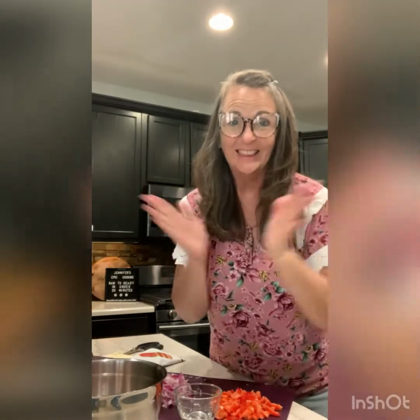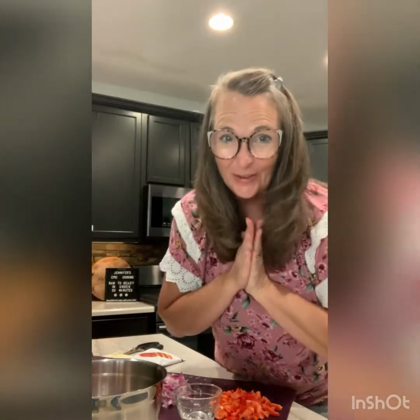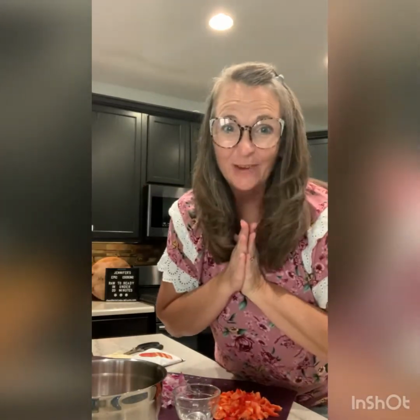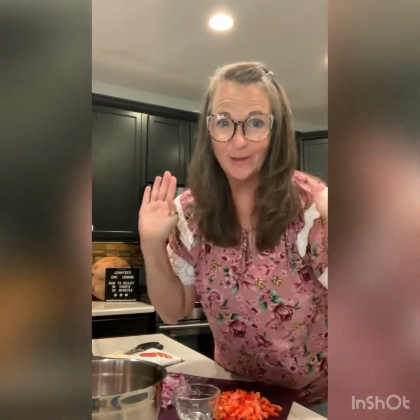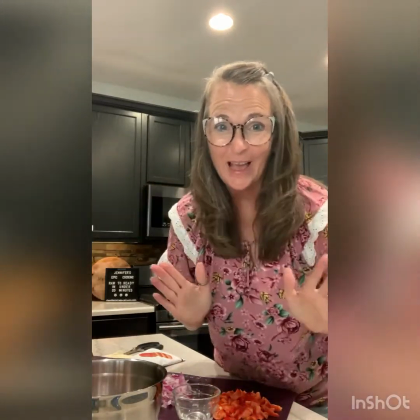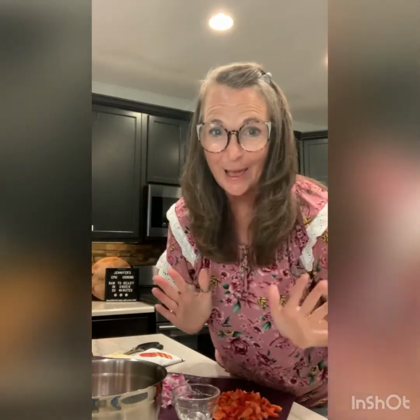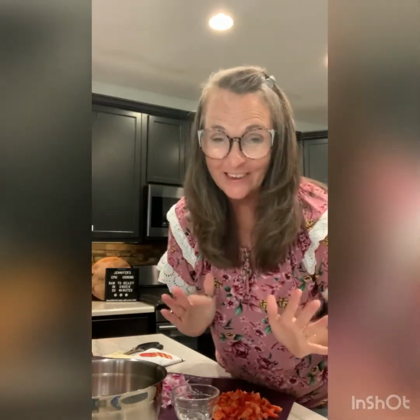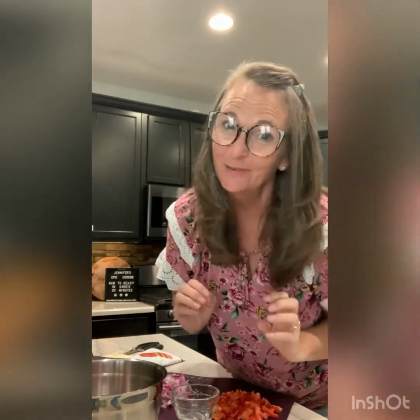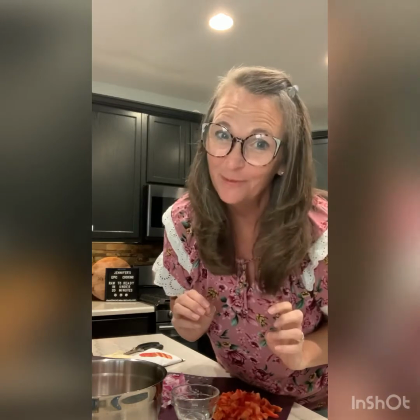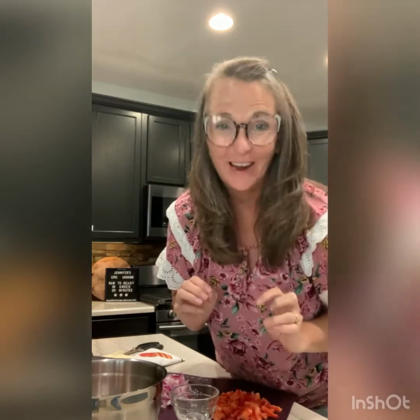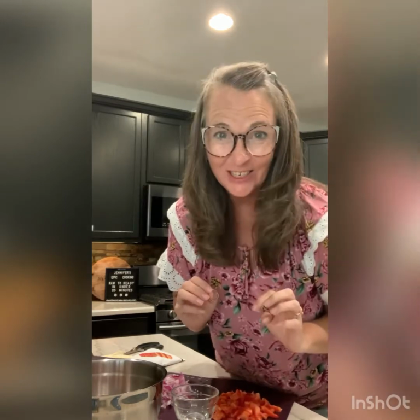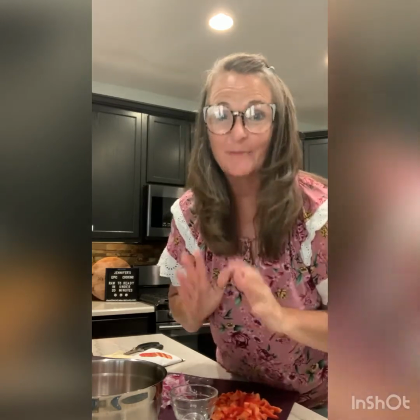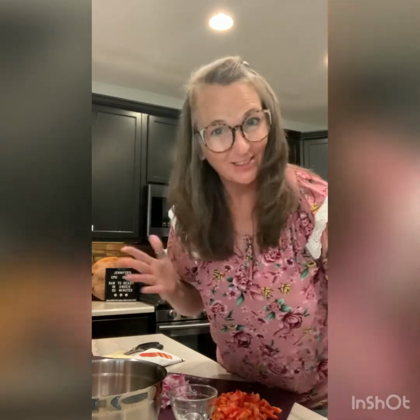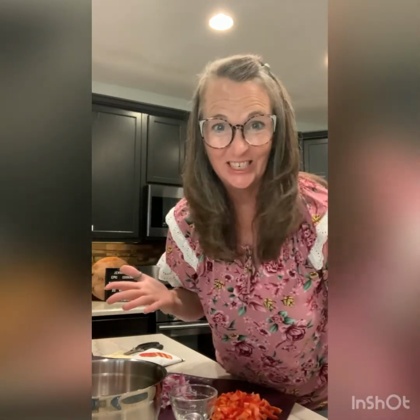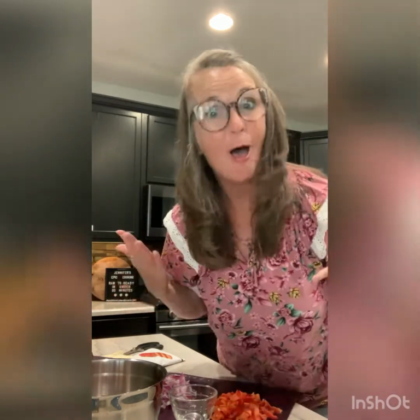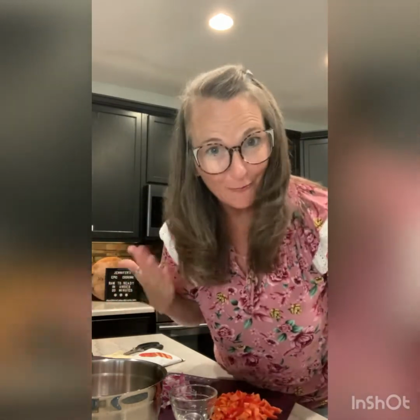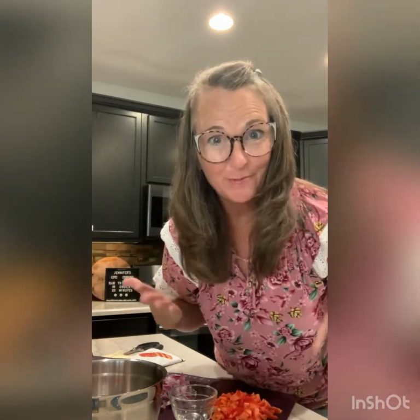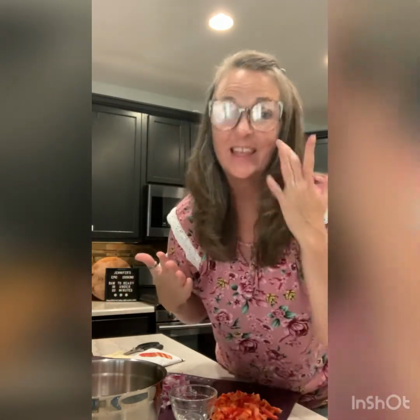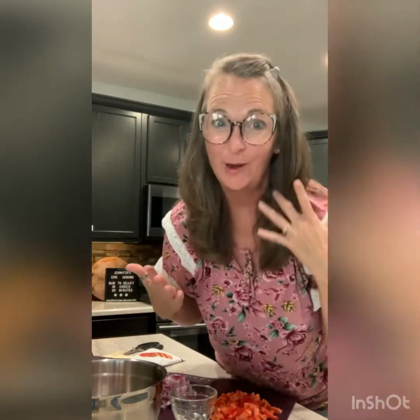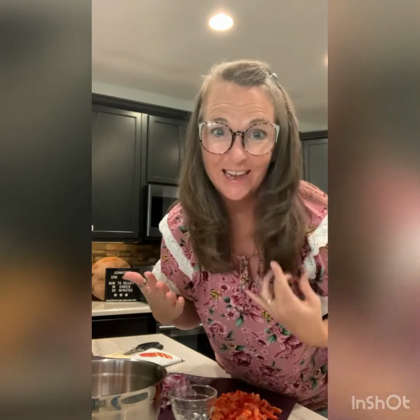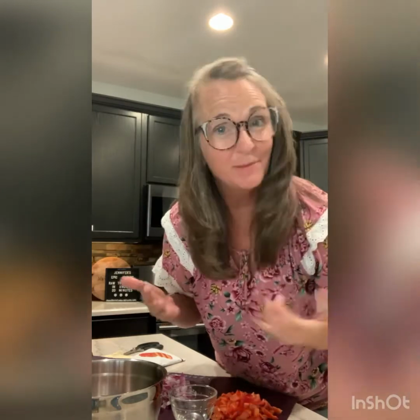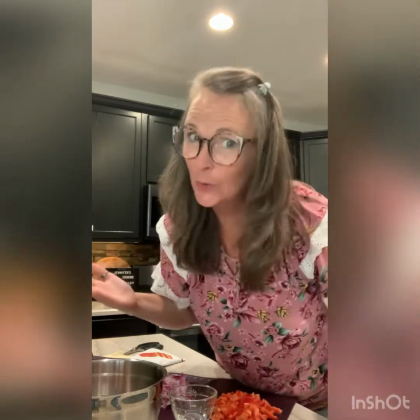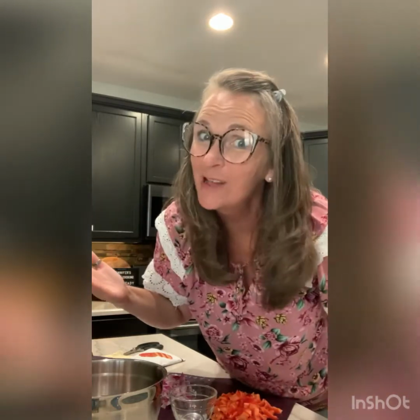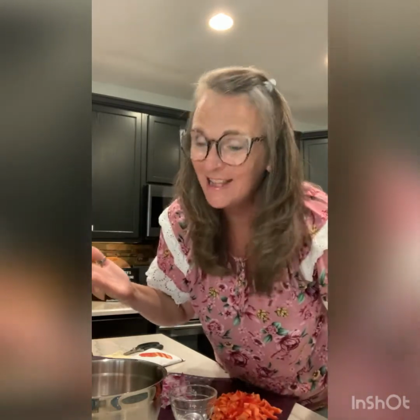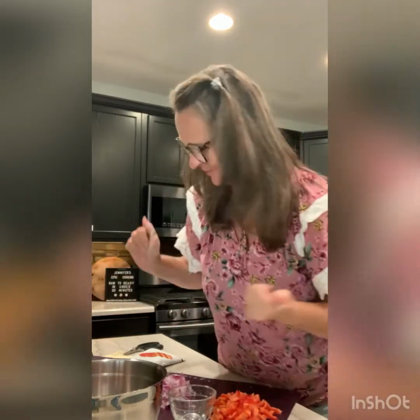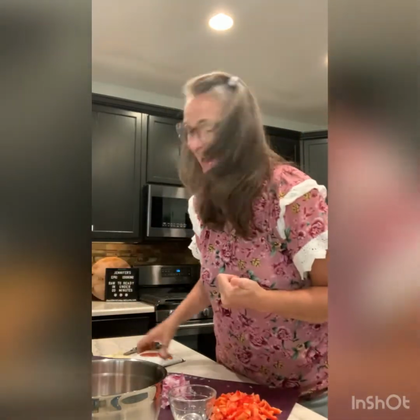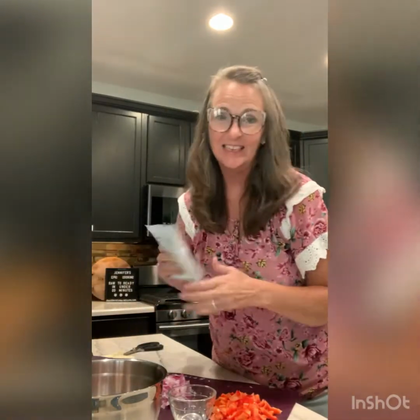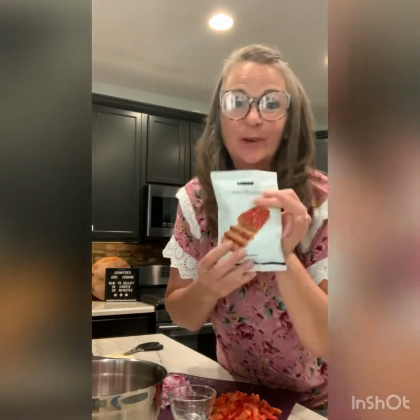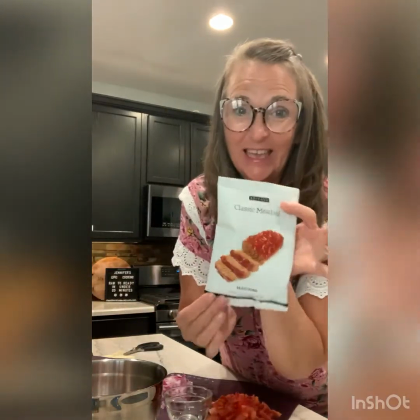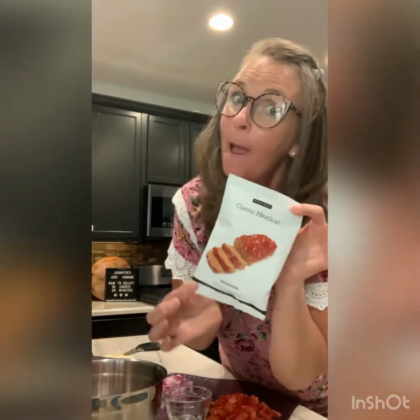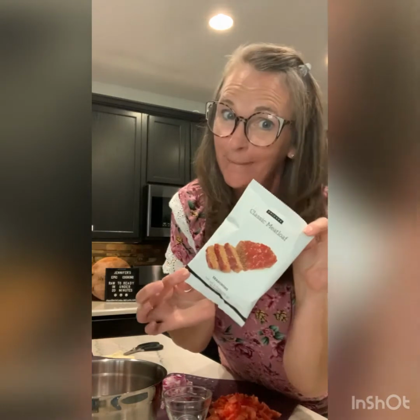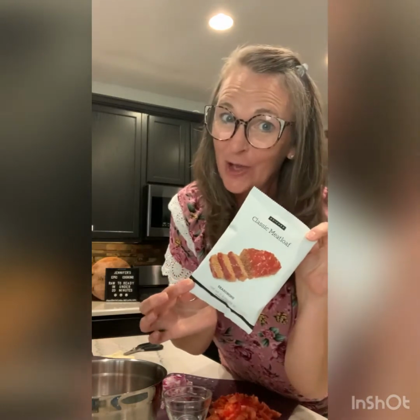Hello and welcome to my Epicure cooking with Jennifer B, where I get to show you how to make a healthy, delicious, affordable meal that's ready in under 20 minutes. Tonight we're making meatloaf.